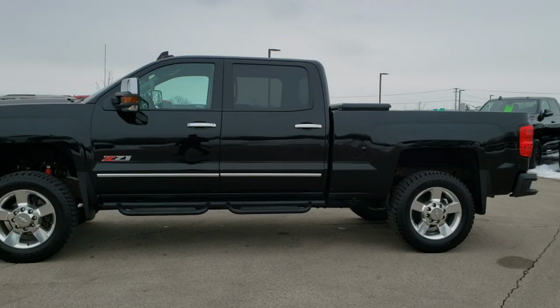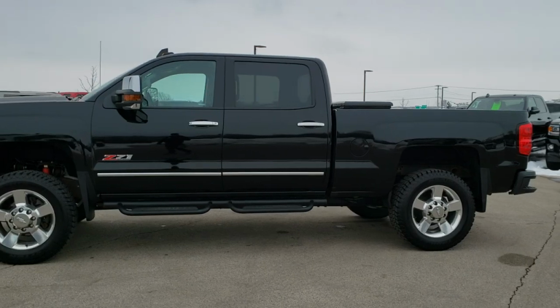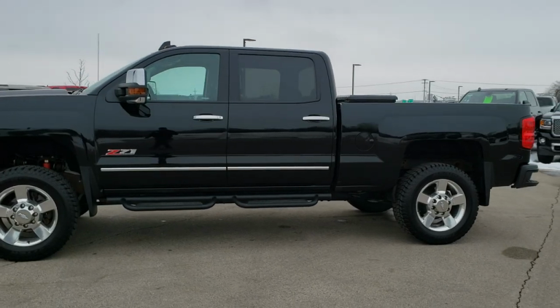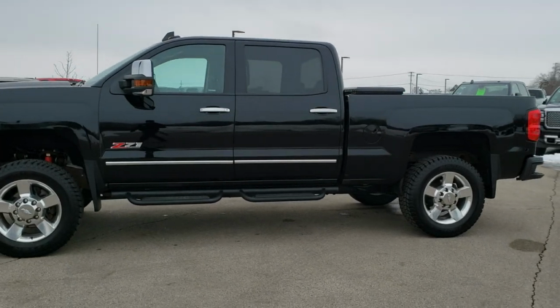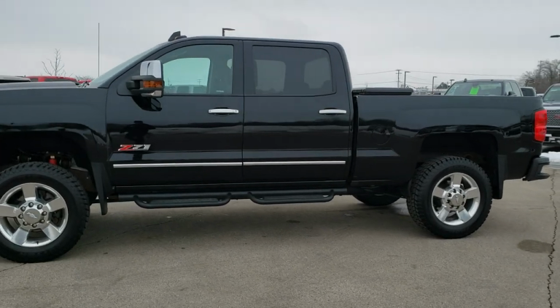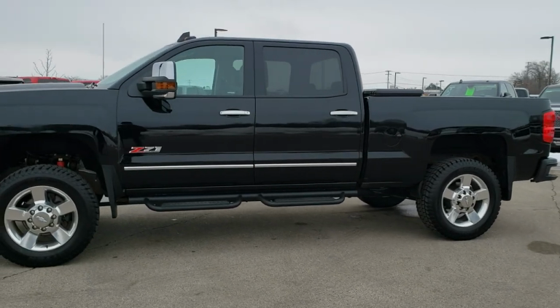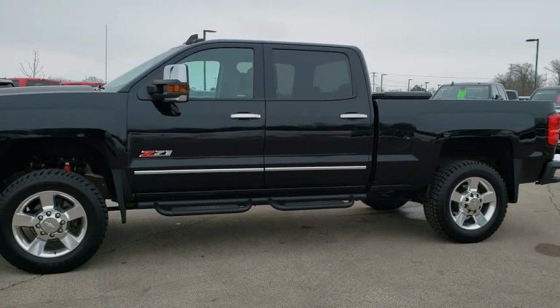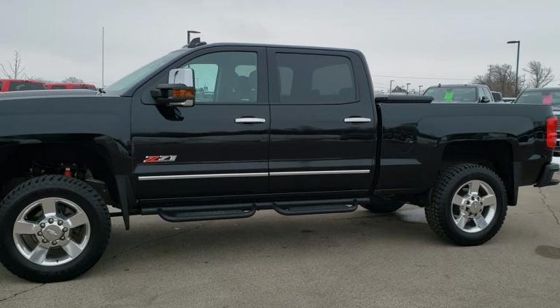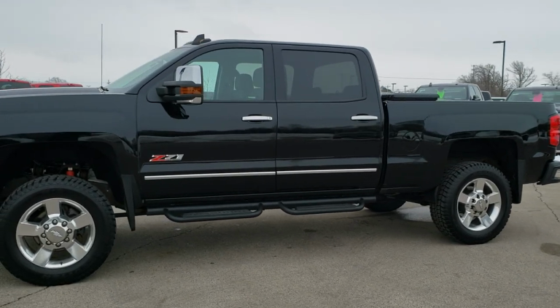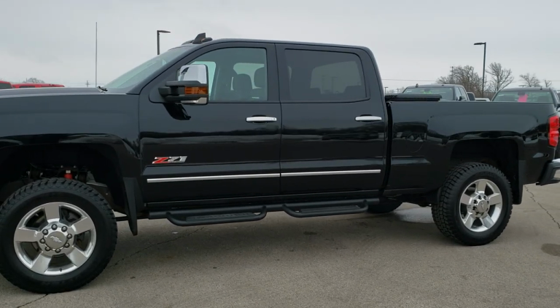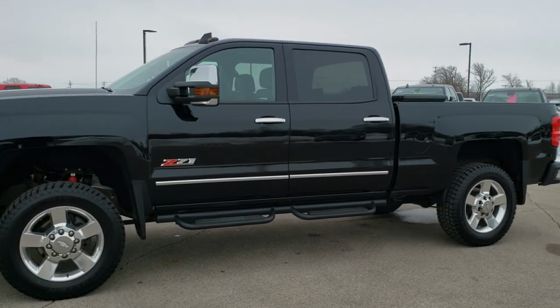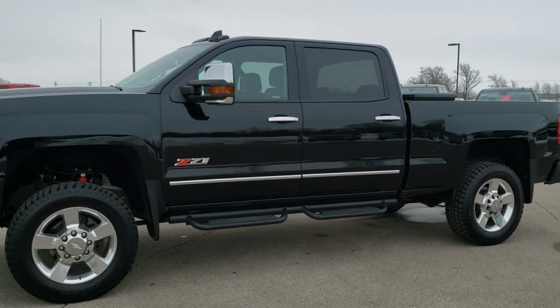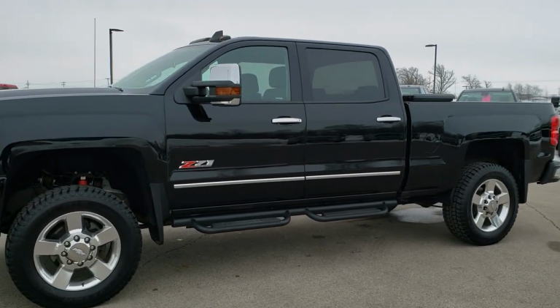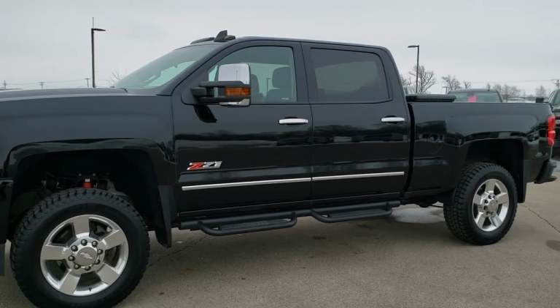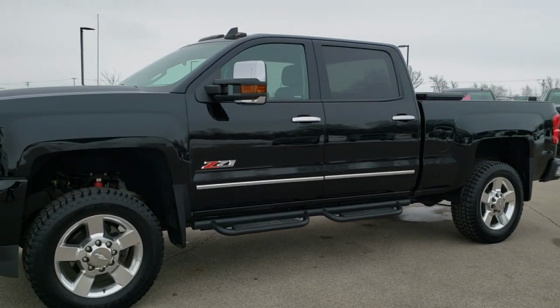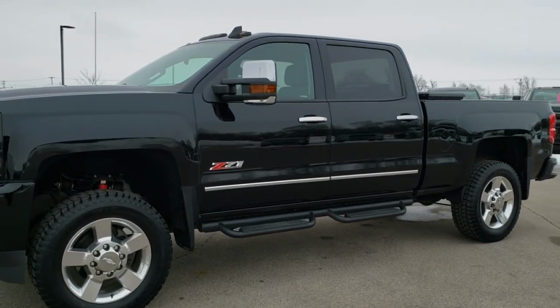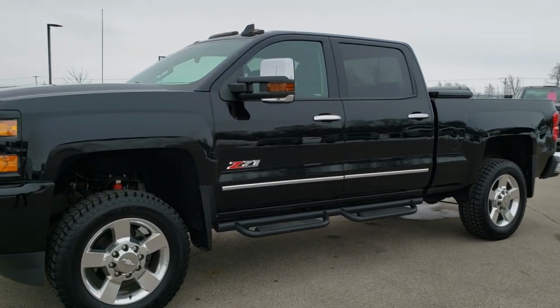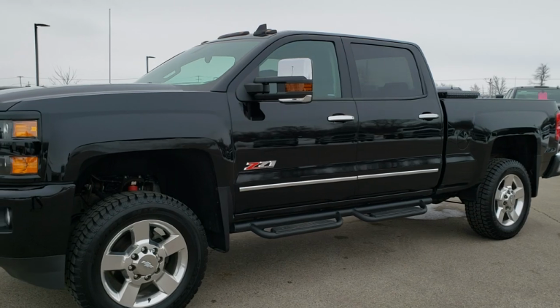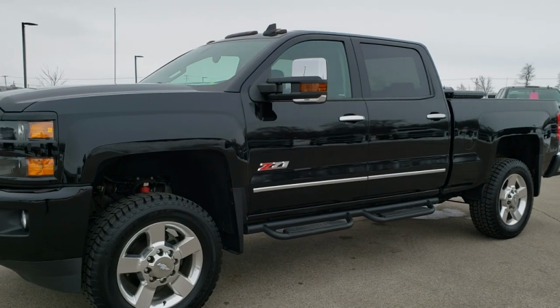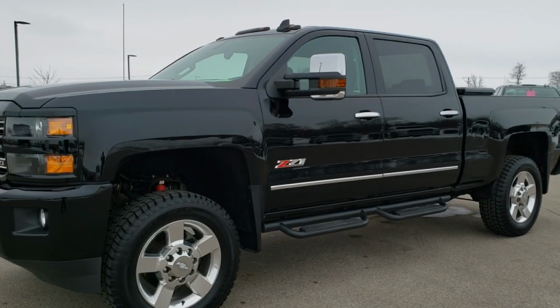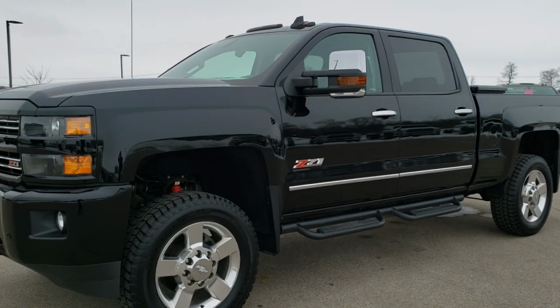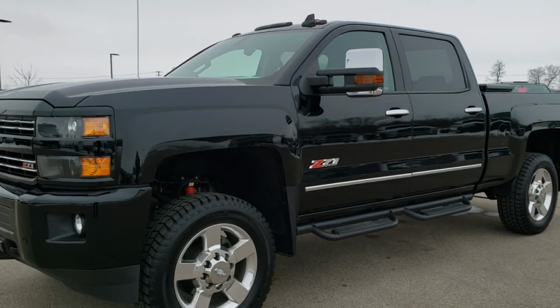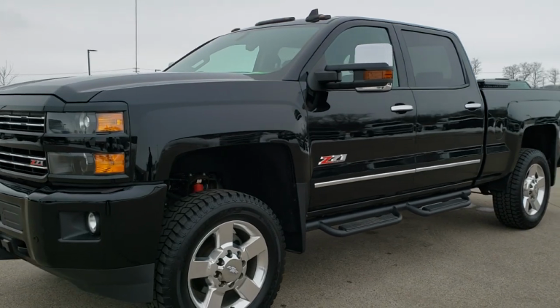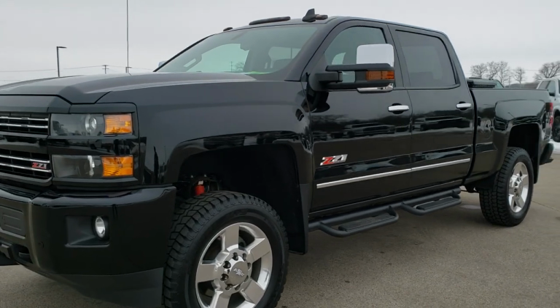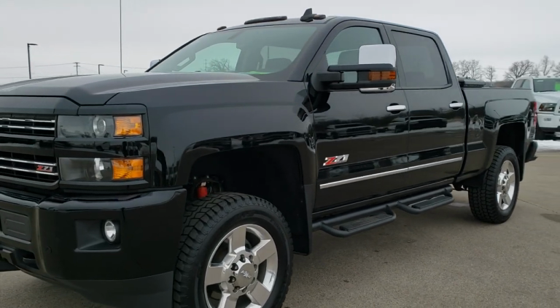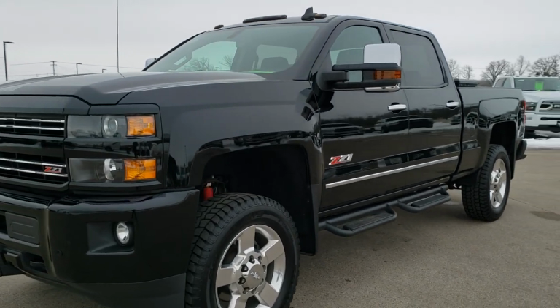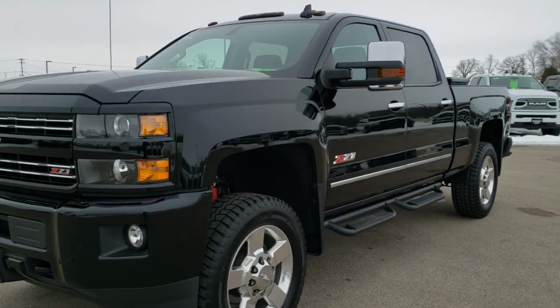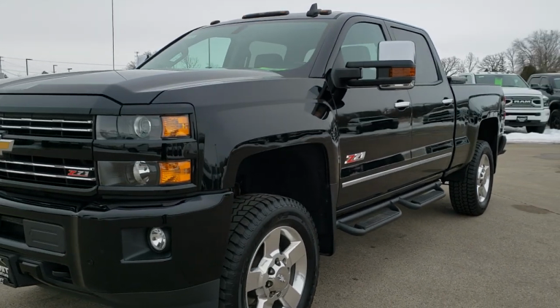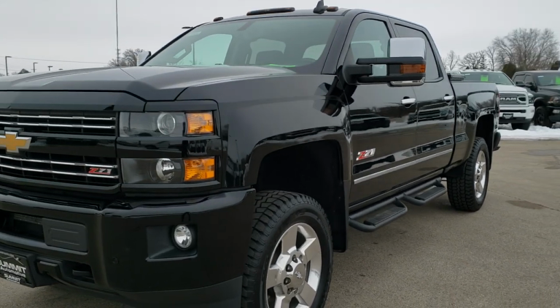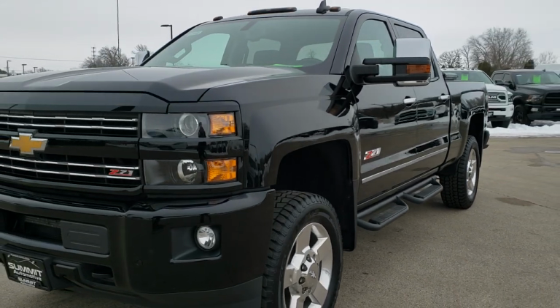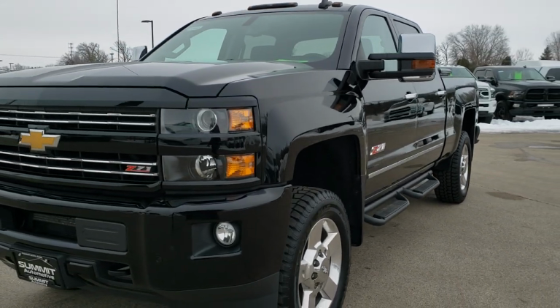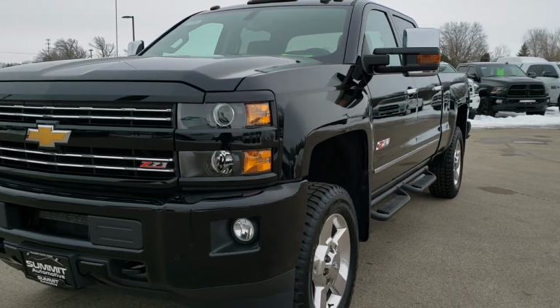This is stock number 10490. We are here at Summit Automotive in Fond du Lac, Wisconsin, your new and used heavy duty truck headquarters.